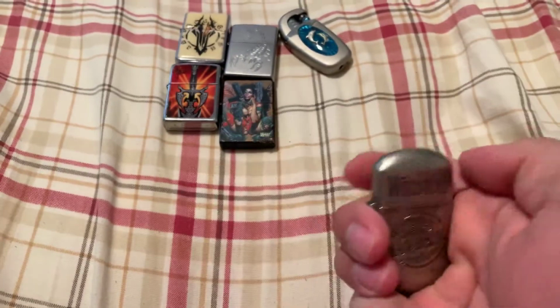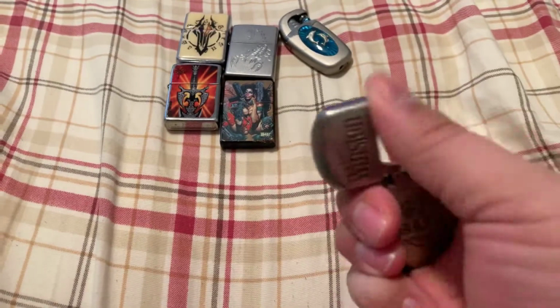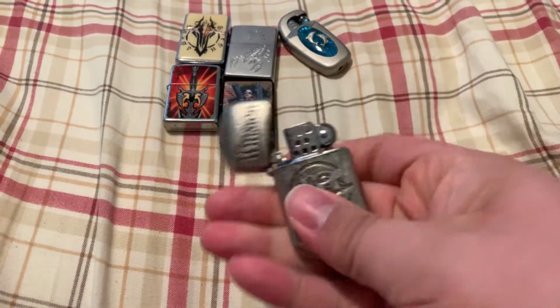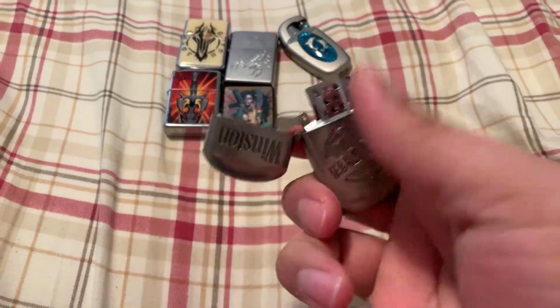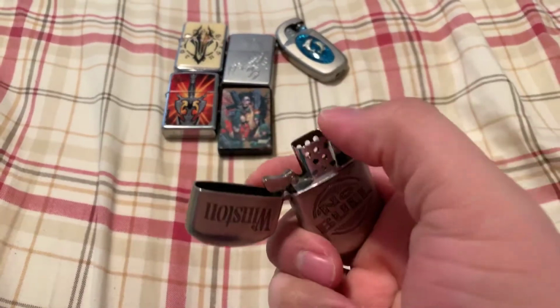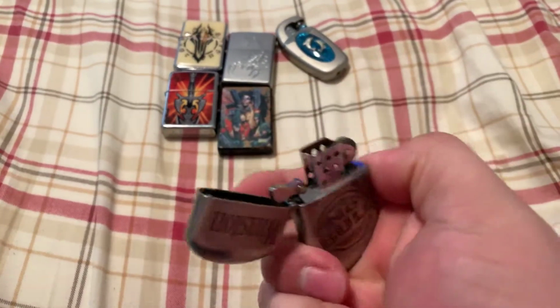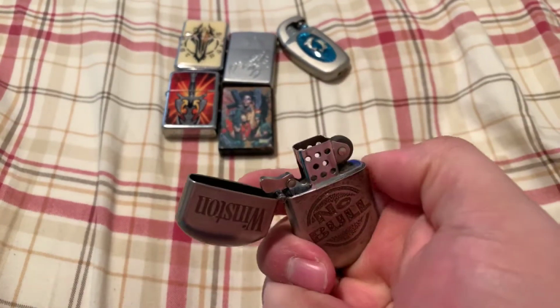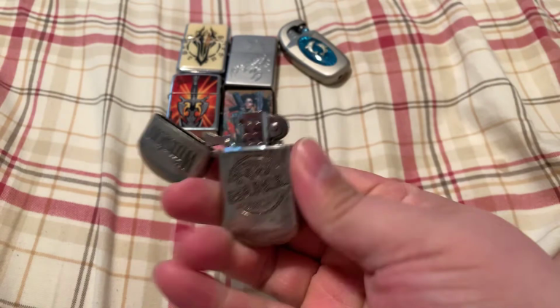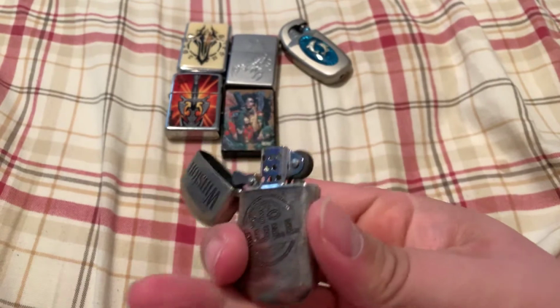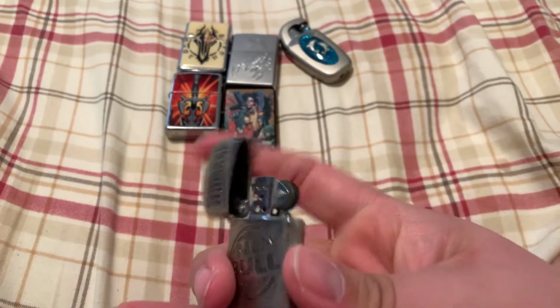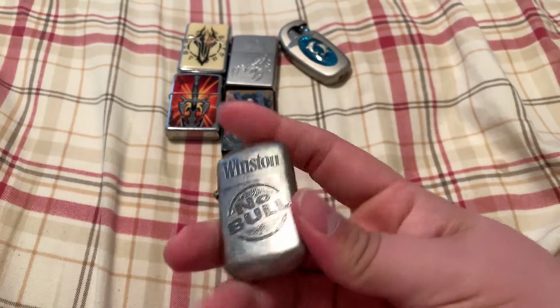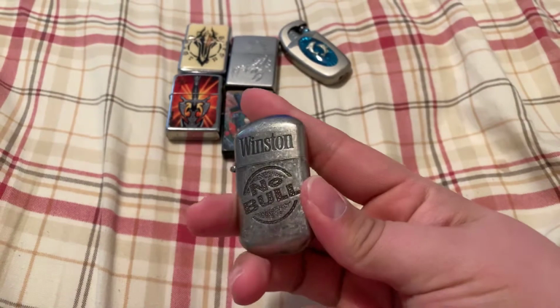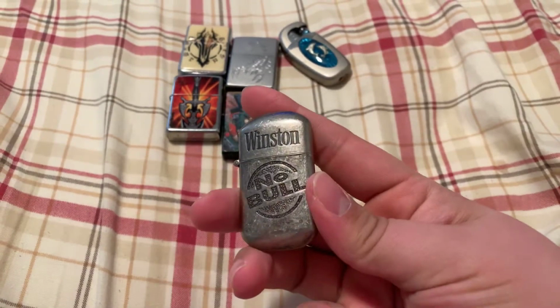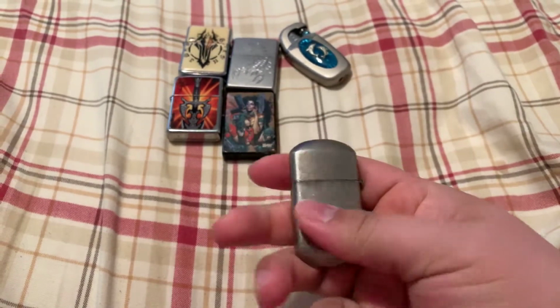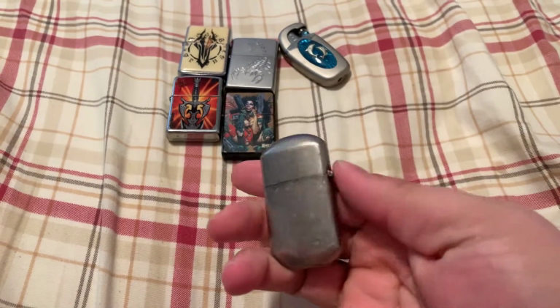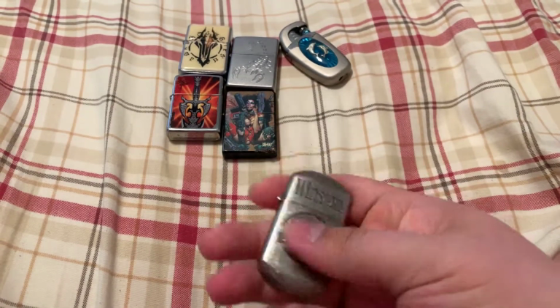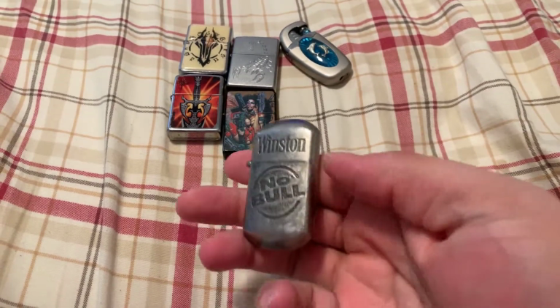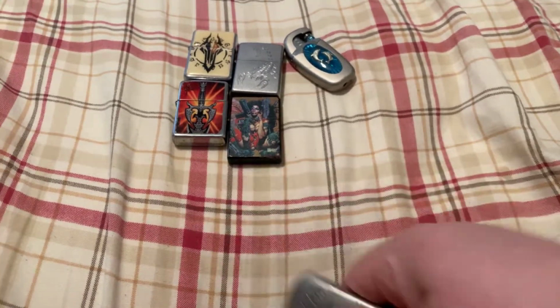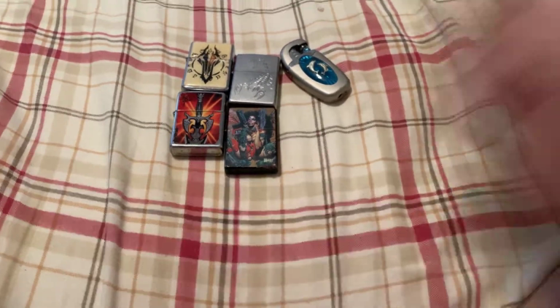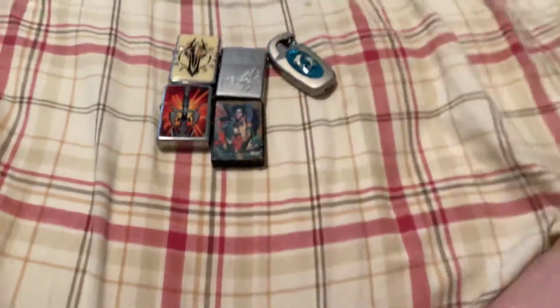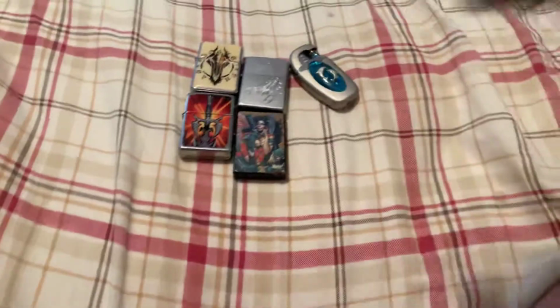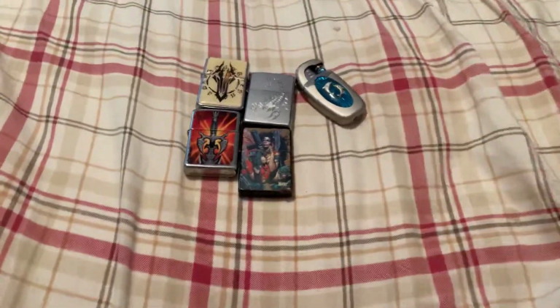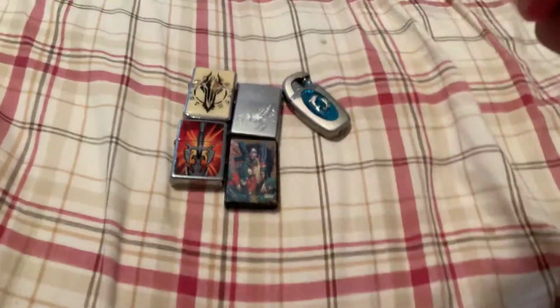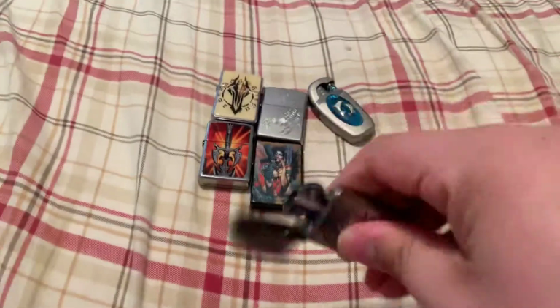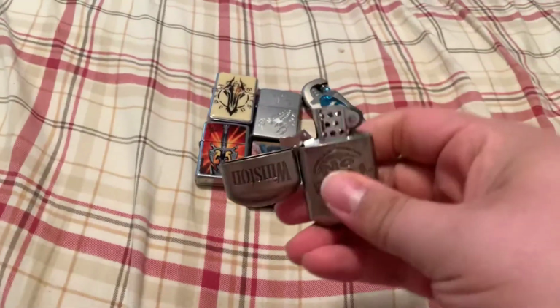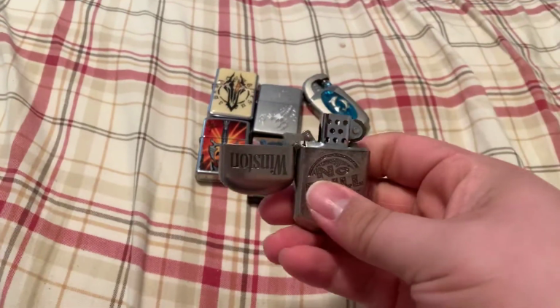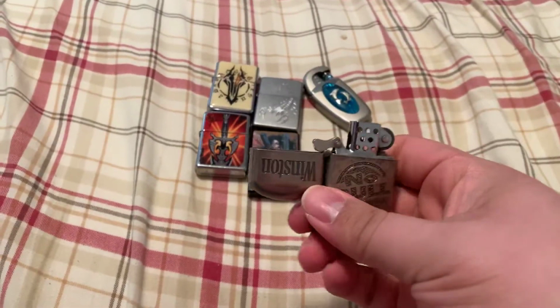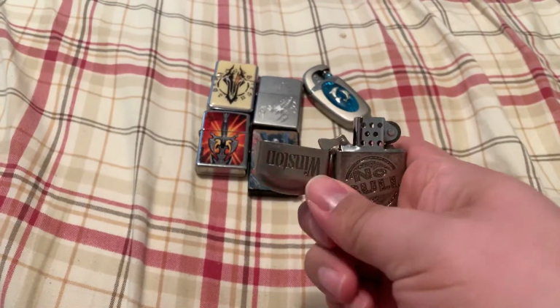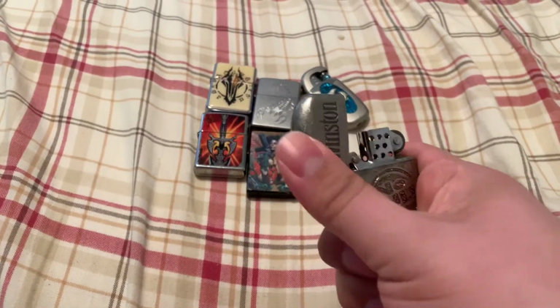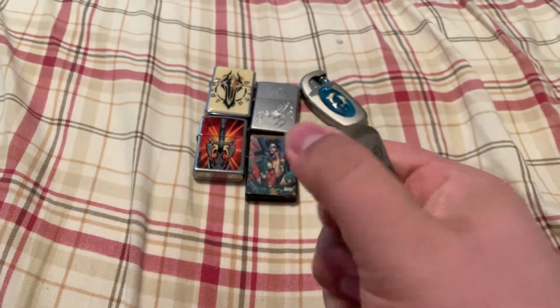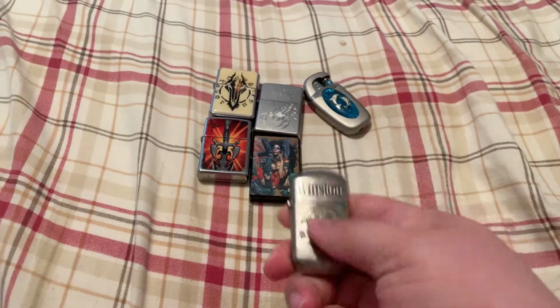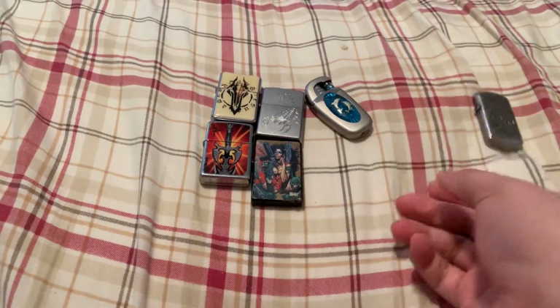I got a Winston — vintage Winston. Doesn't light but it still flicks. Winston, no bull. I can do it better with my left hand. So, that works.